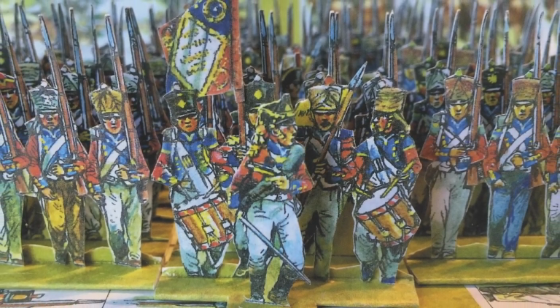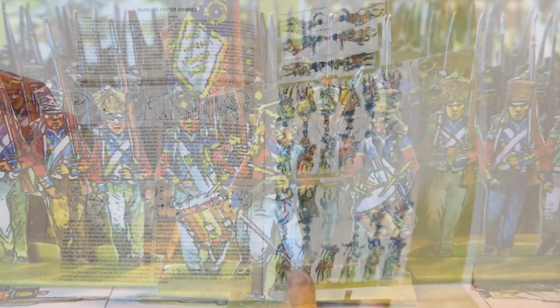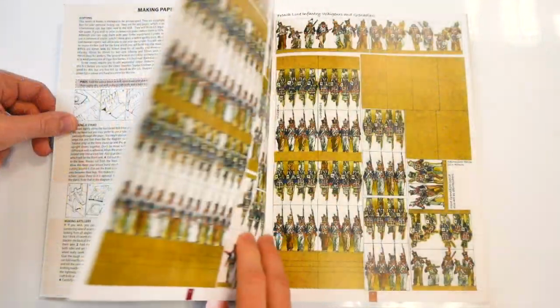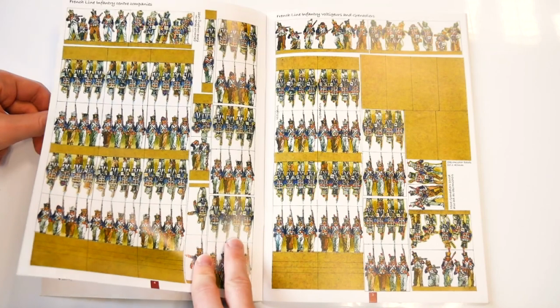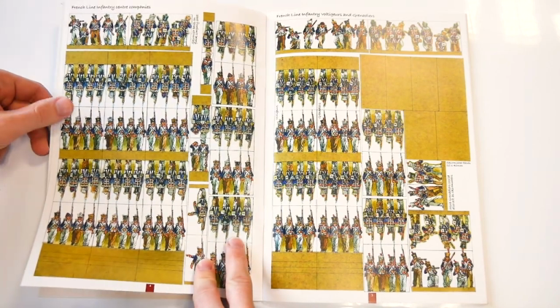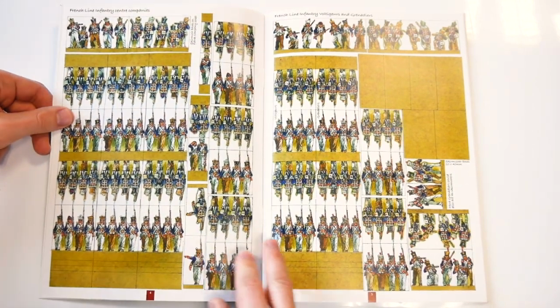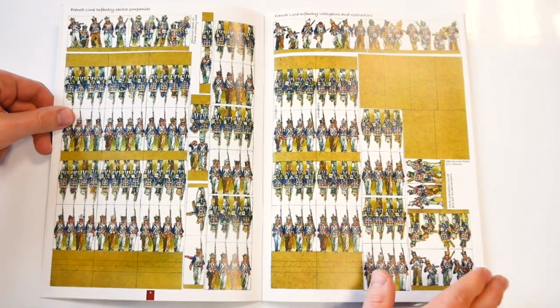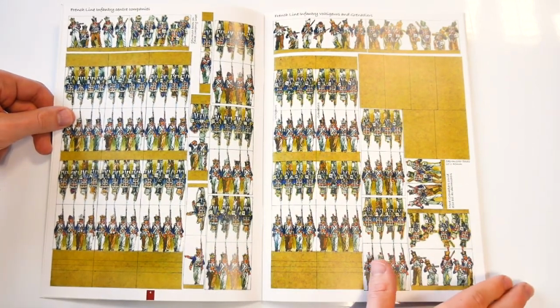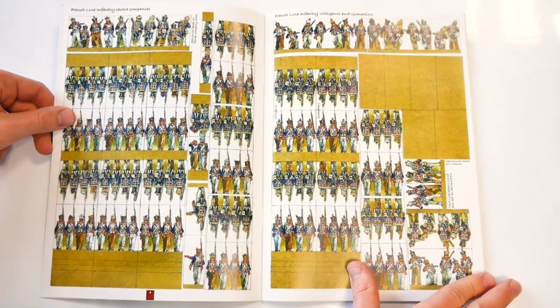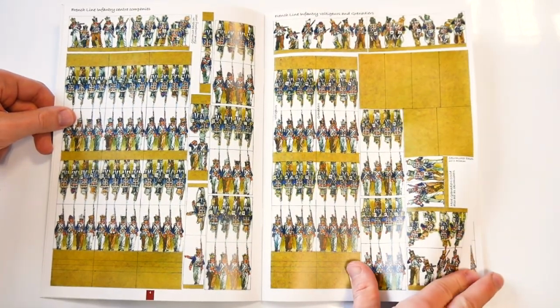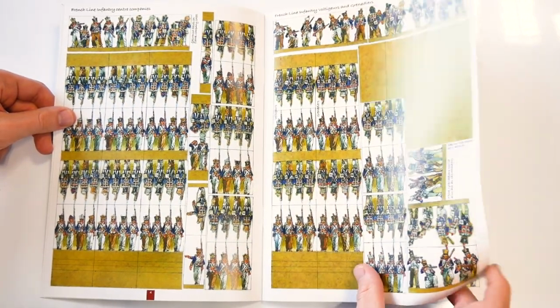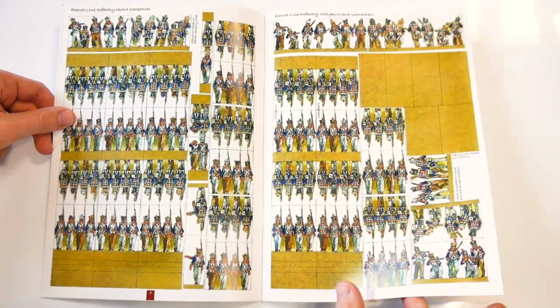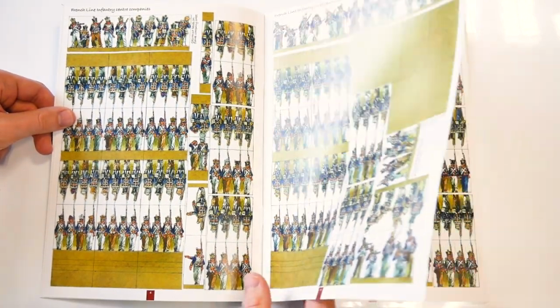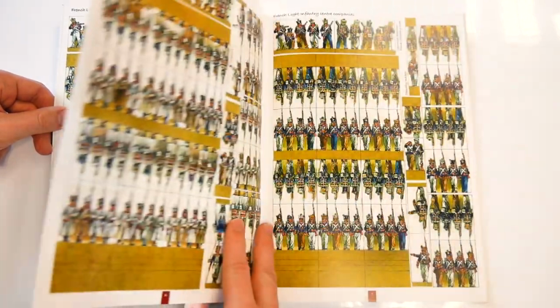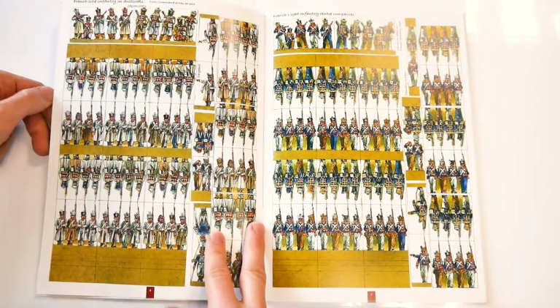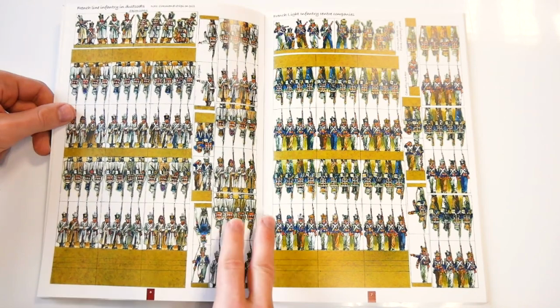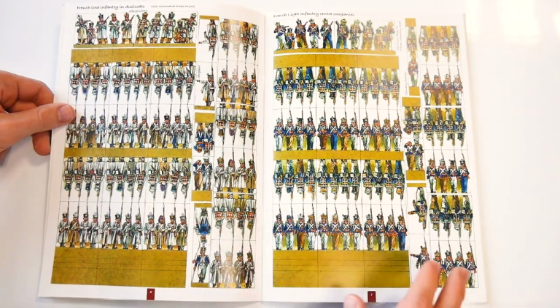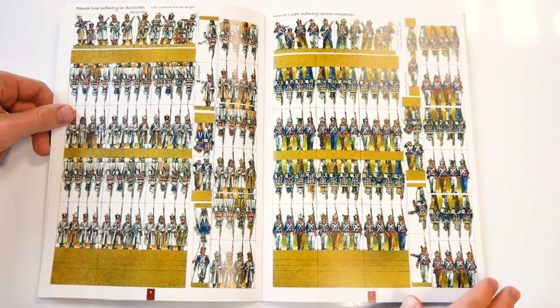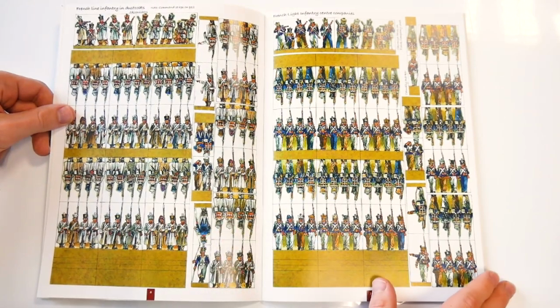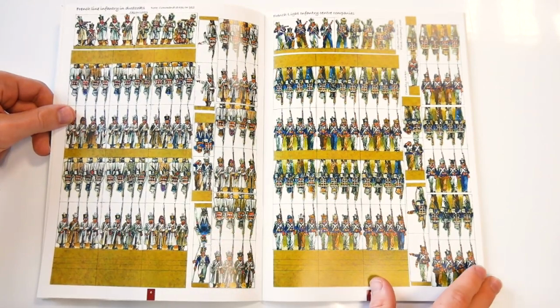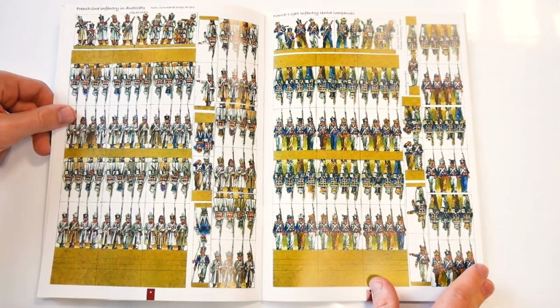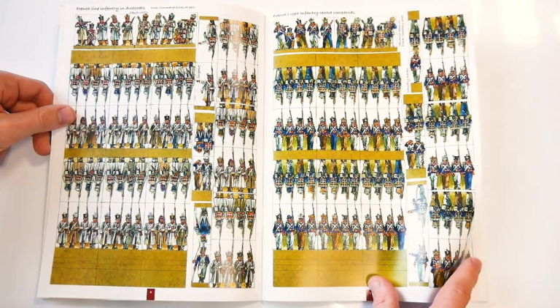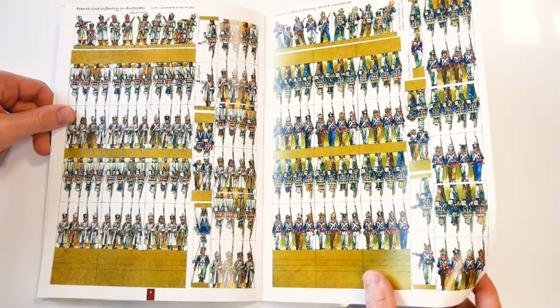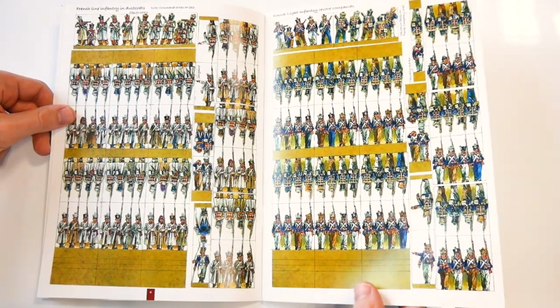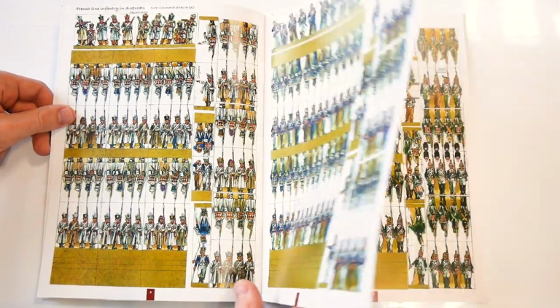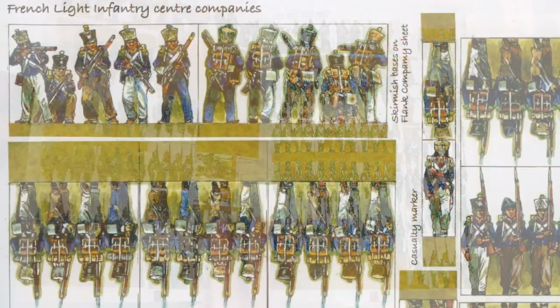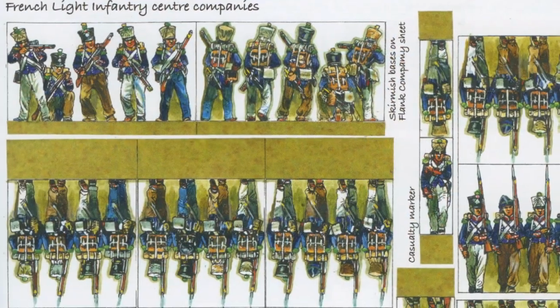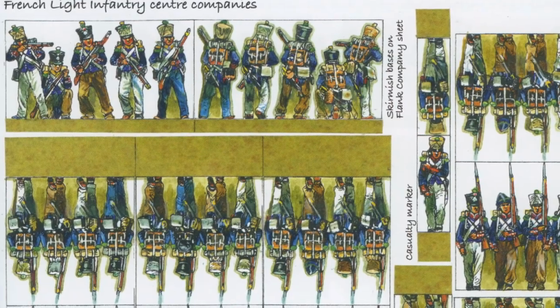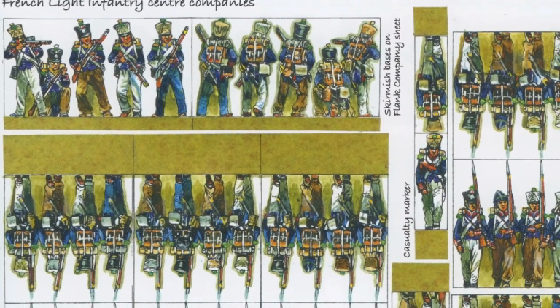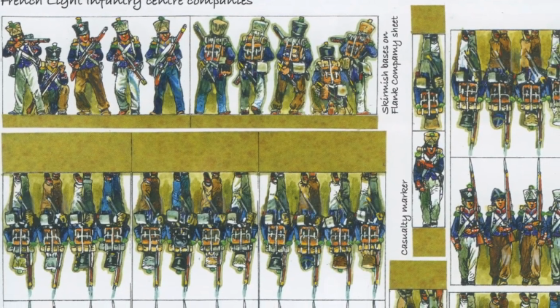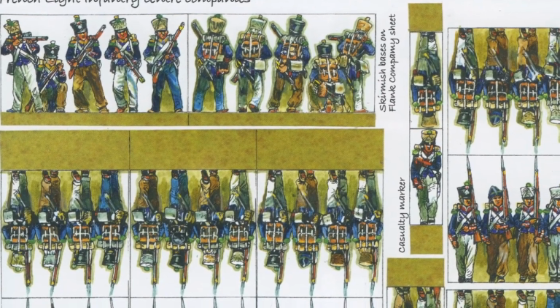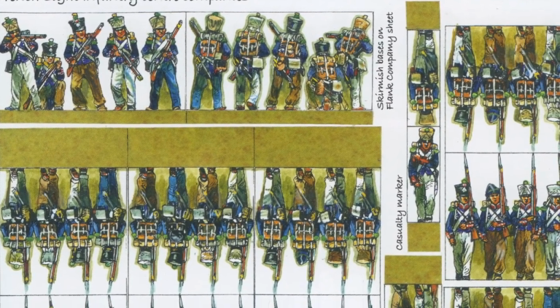The main difference of the Paper Boys on Campaign series to the previously published books by Peter Dennis is the fact that they focus upon offering page after page of troops to photocopy — no rules content, buildings, or terrain.